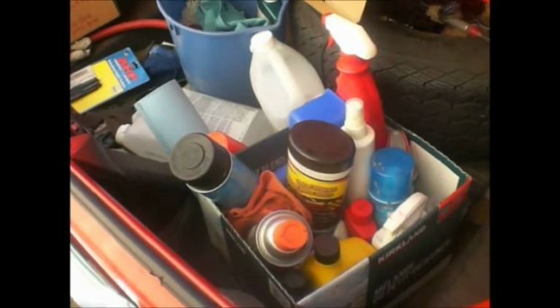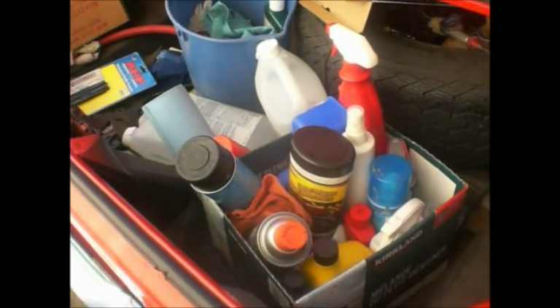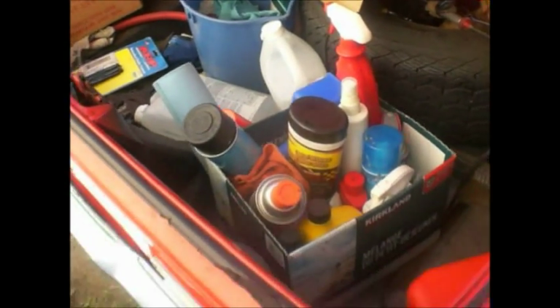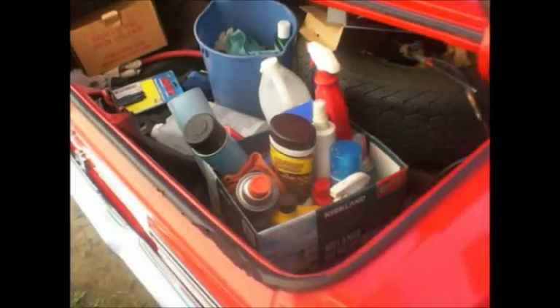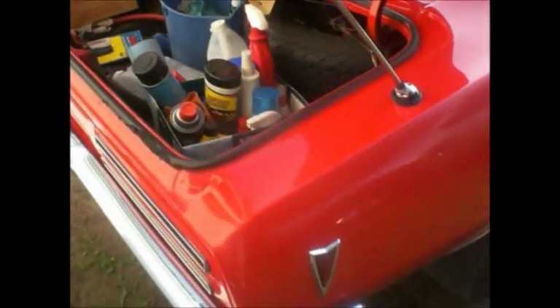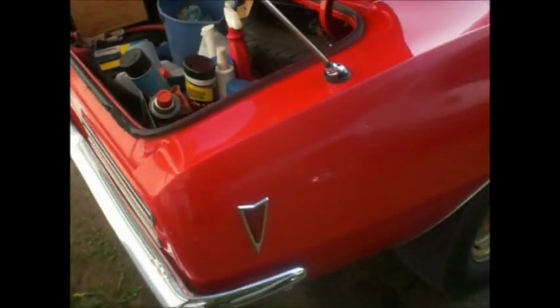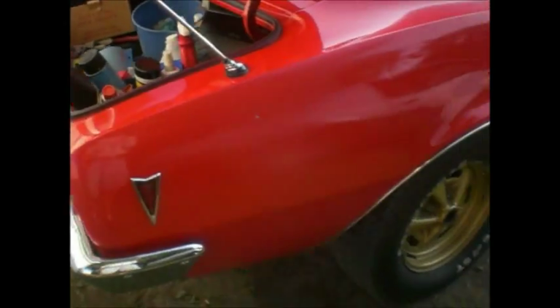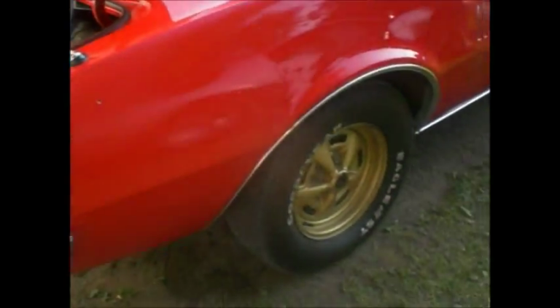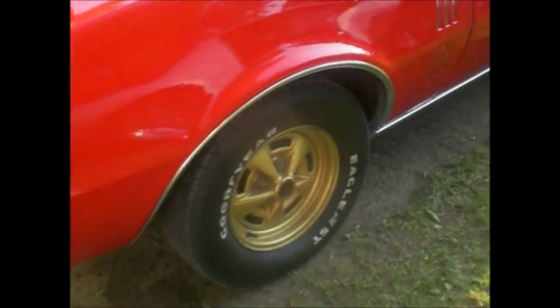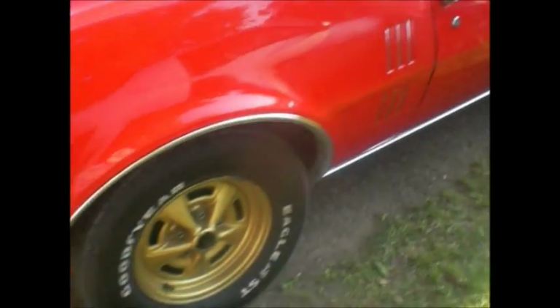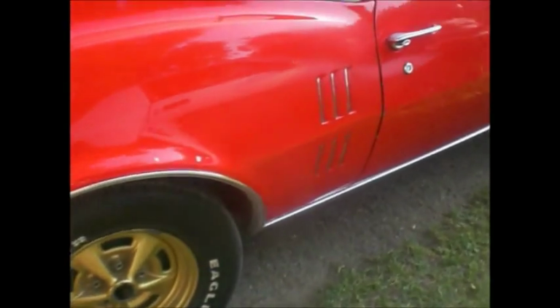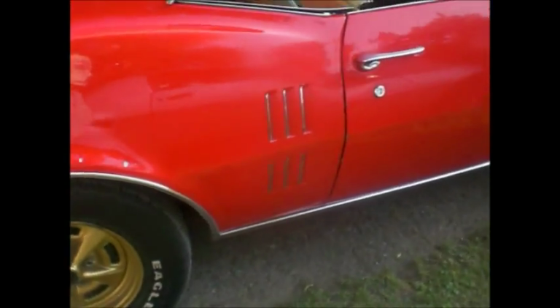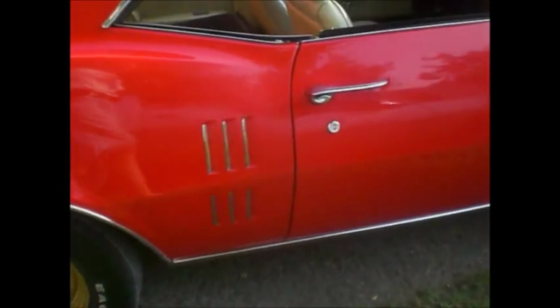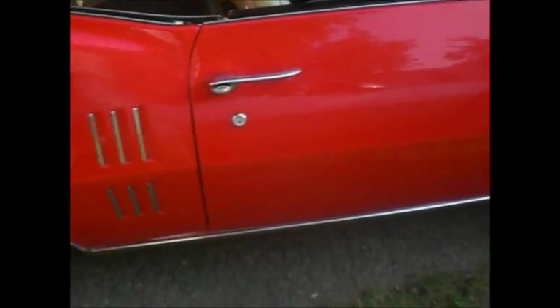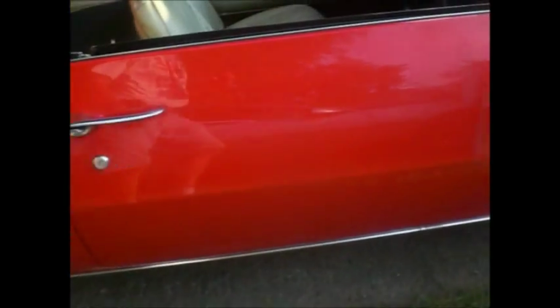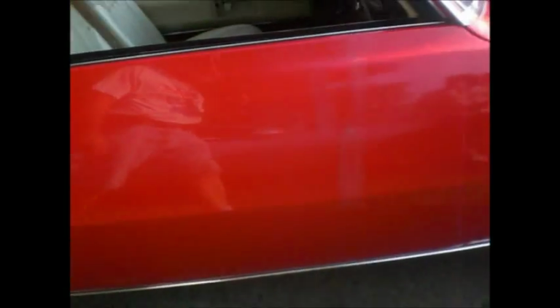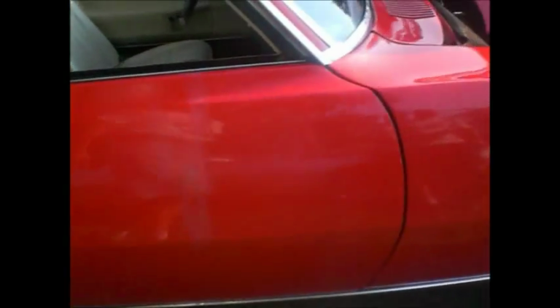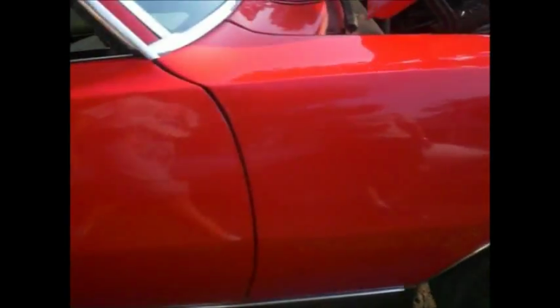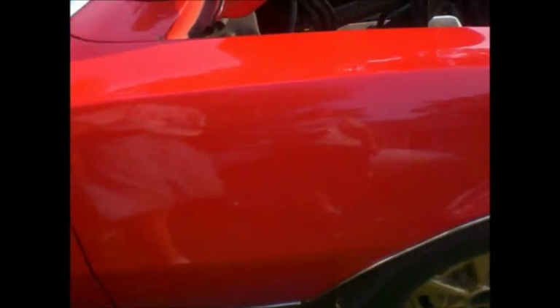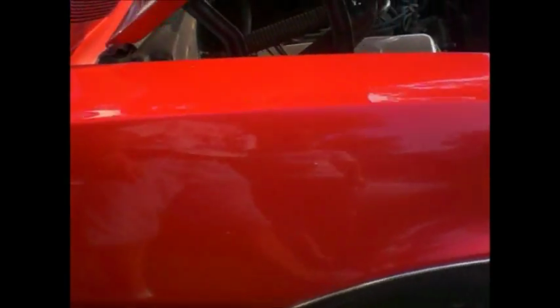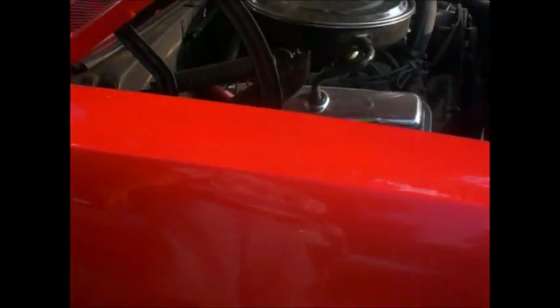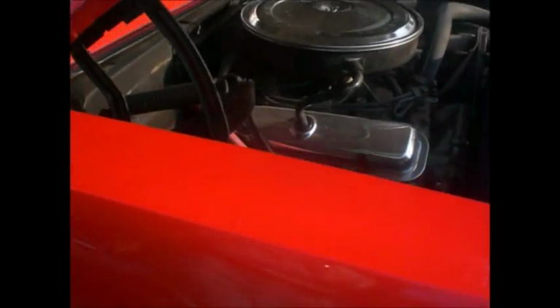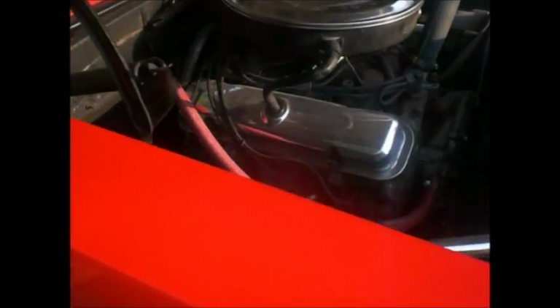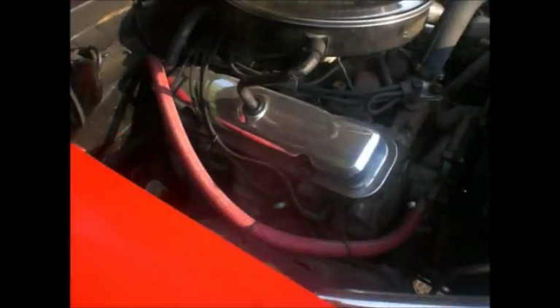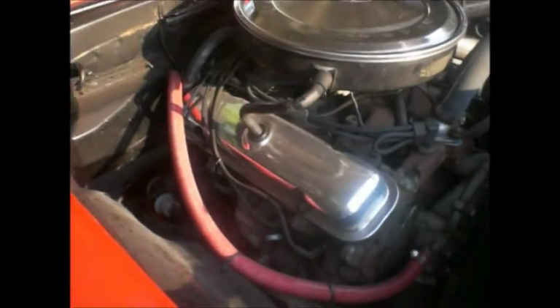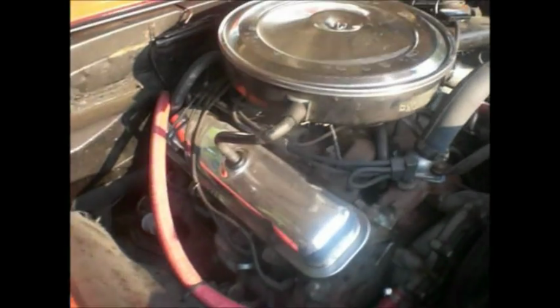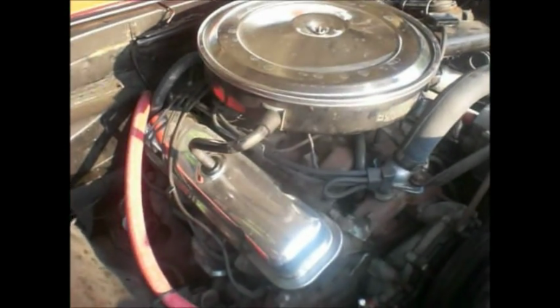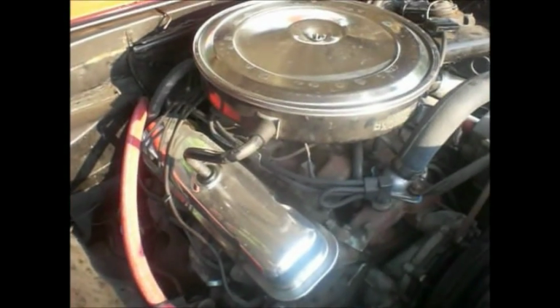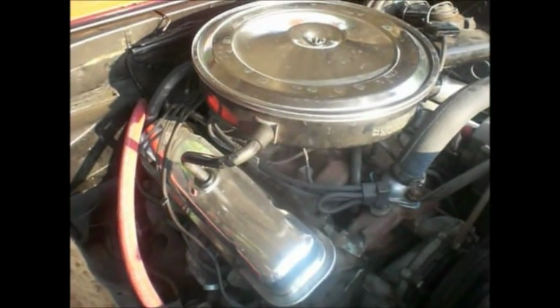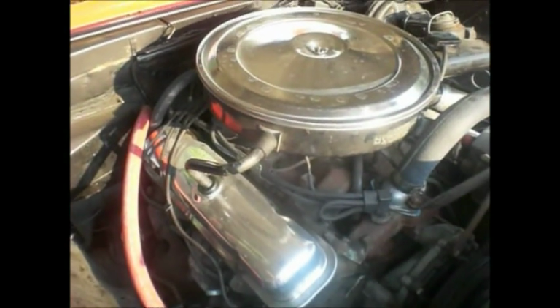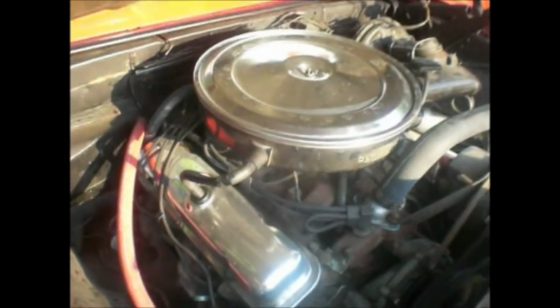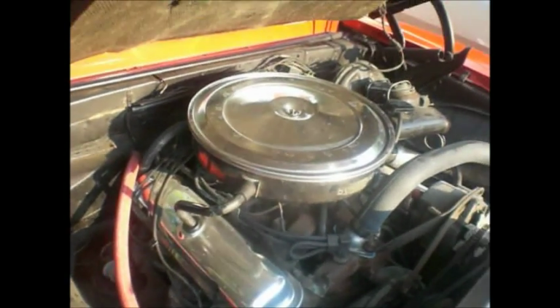They clean them all up — not like me. Wow, original owner car. No Ram Air, just a 330 or a 350 horse. Too bad.